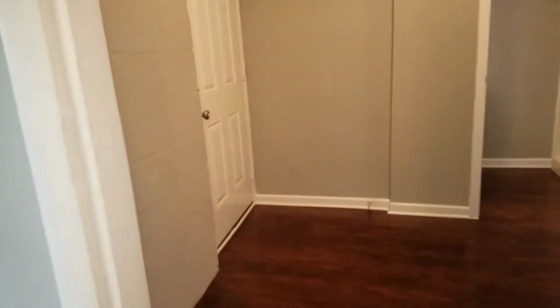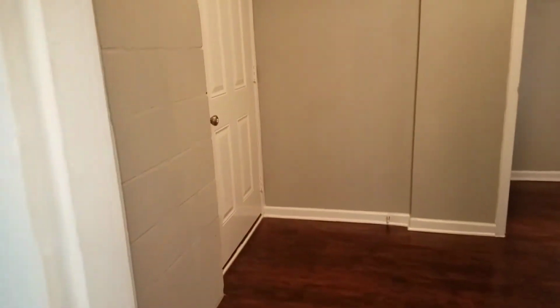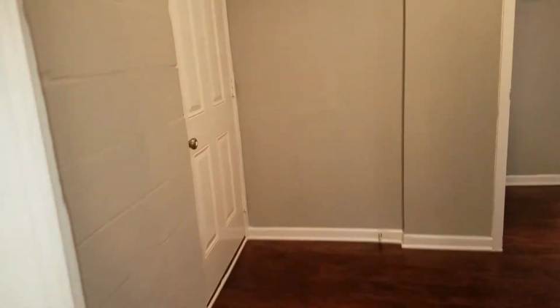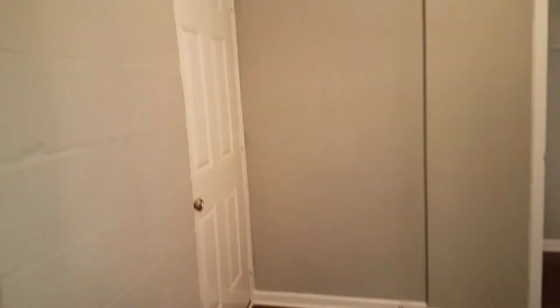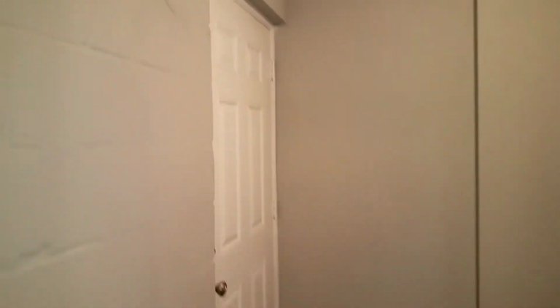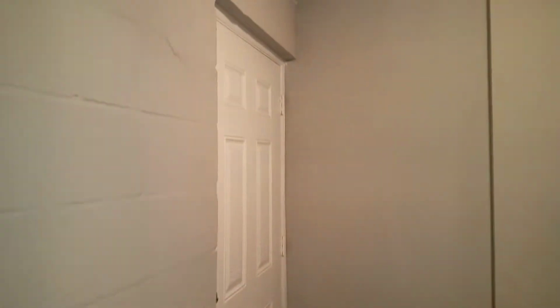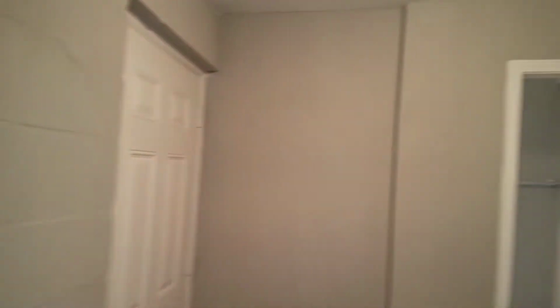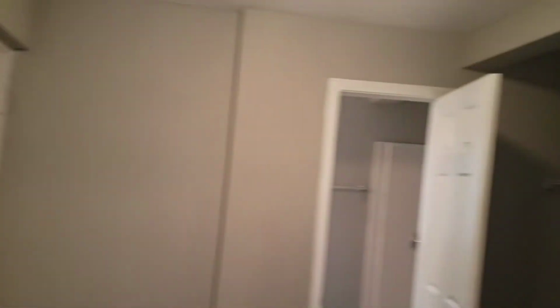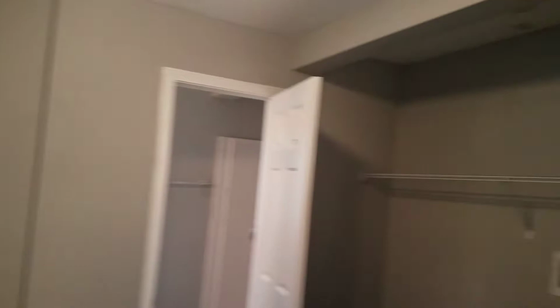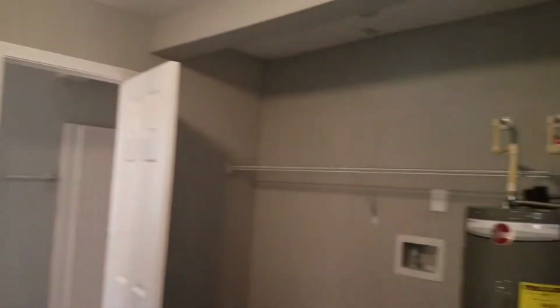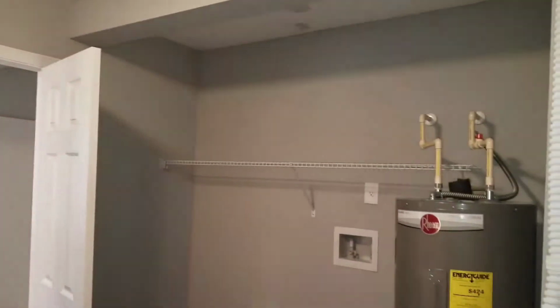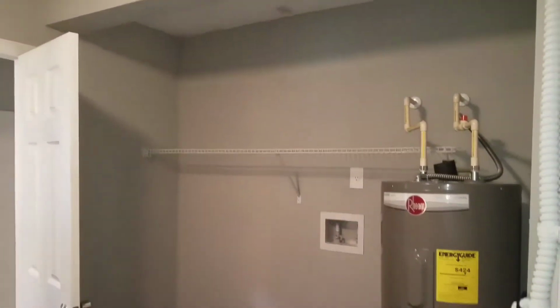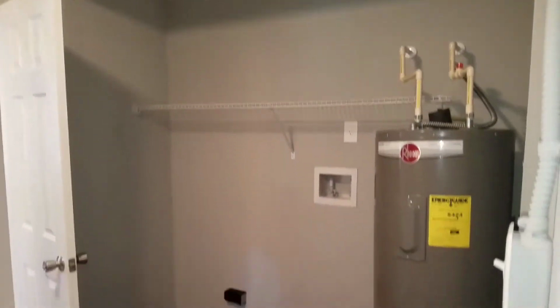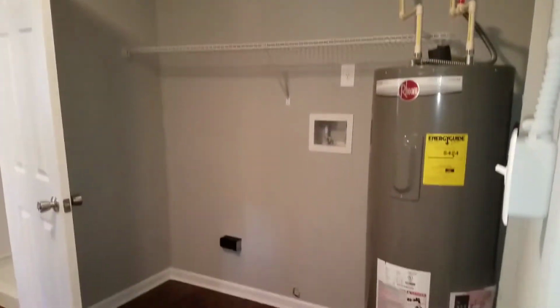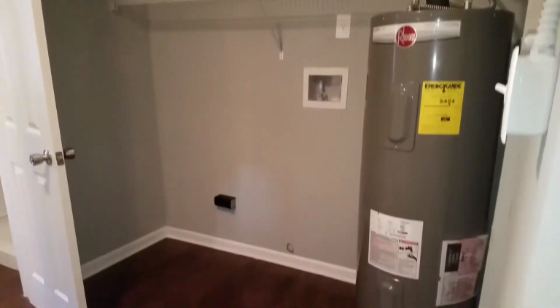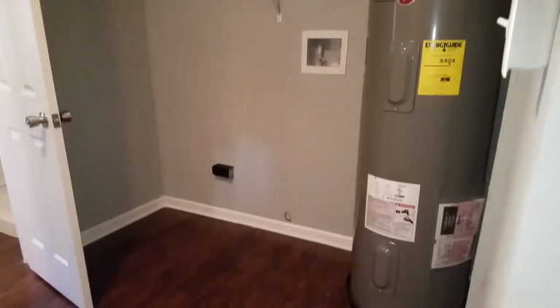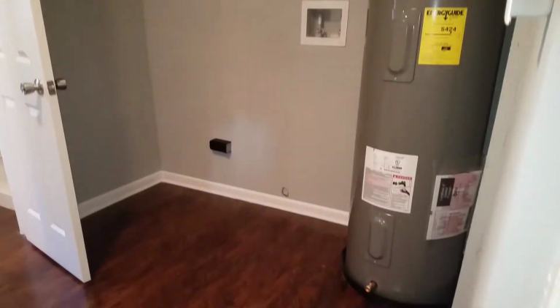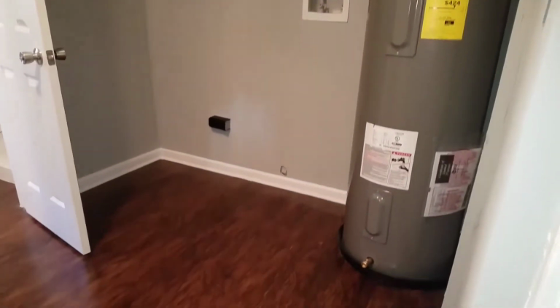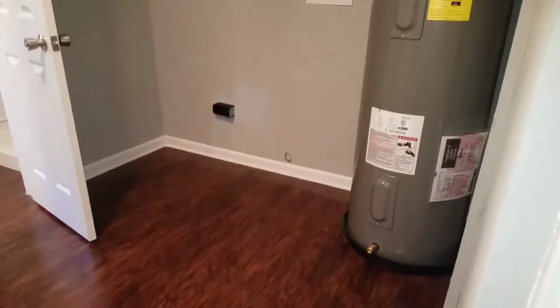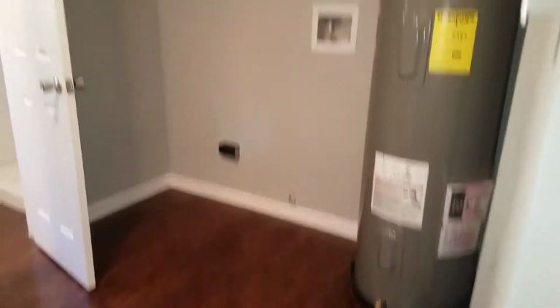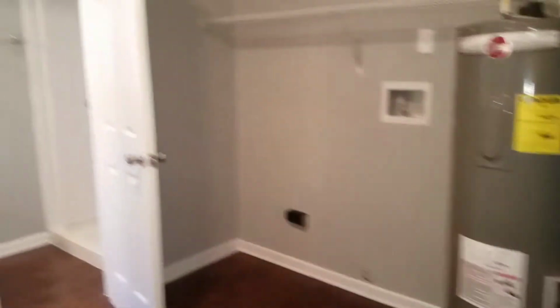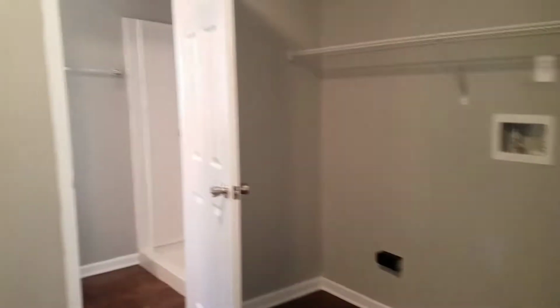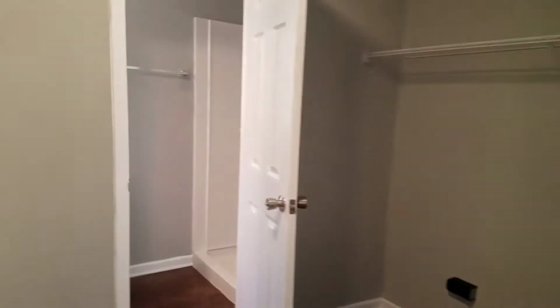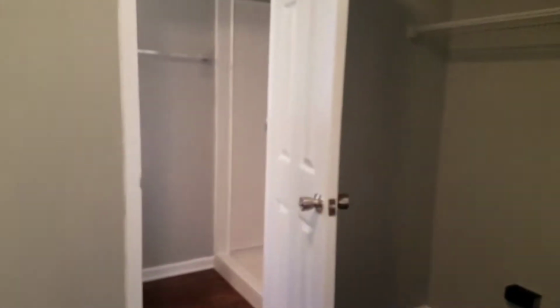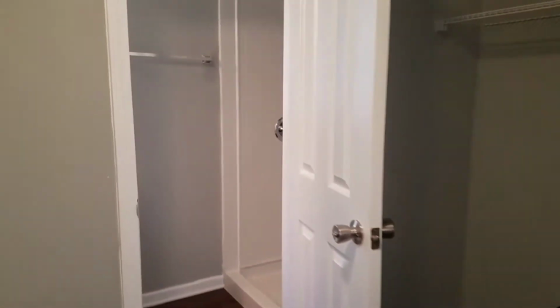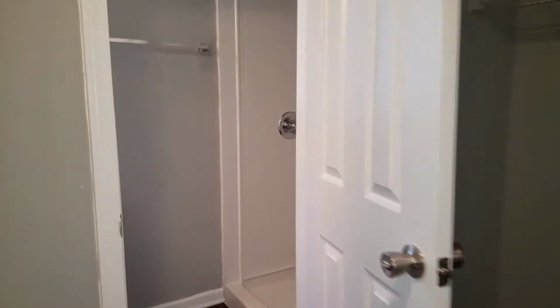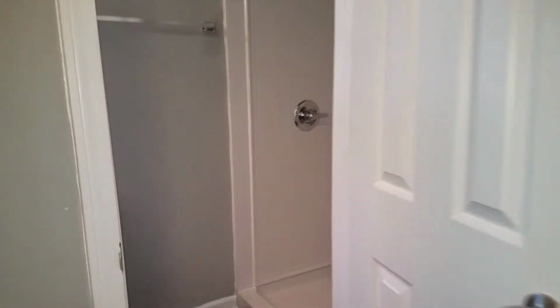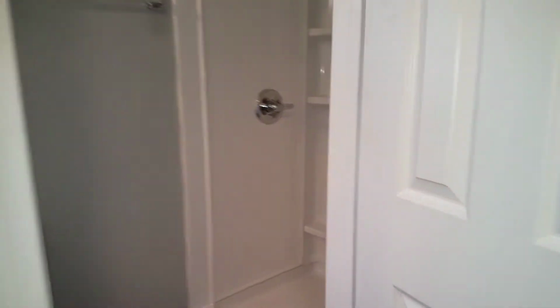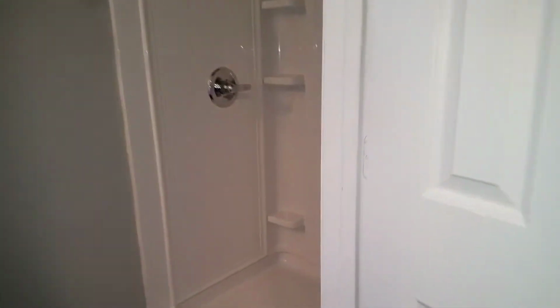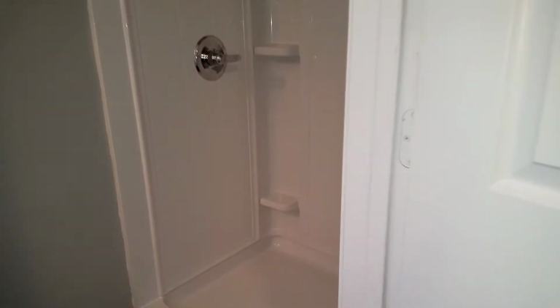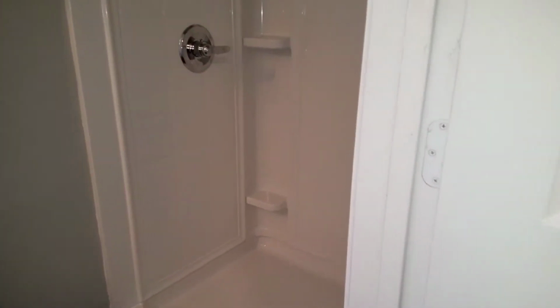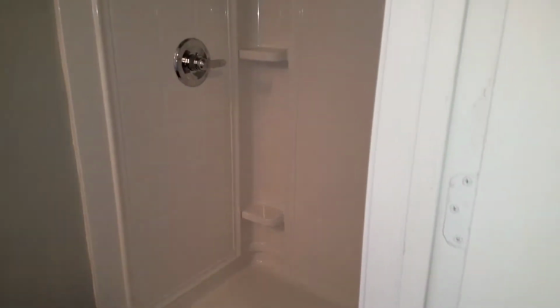To the left of the kitchen is your utility room, where you see your washer and dryer connection, as well as your water heater. And beyond that is your bathroom.